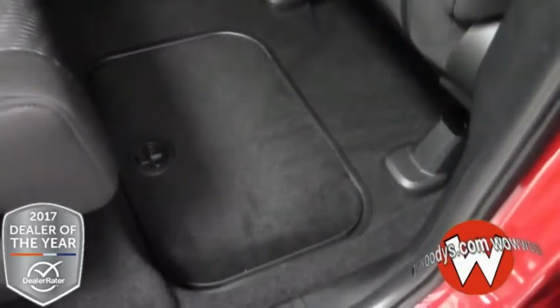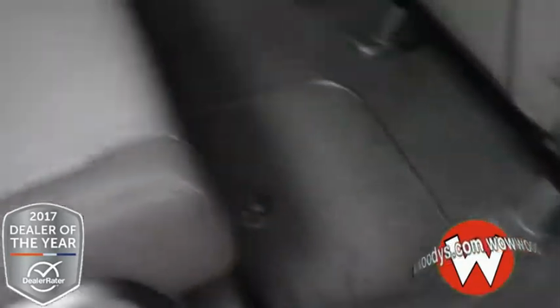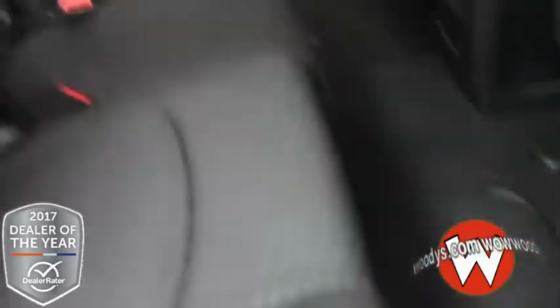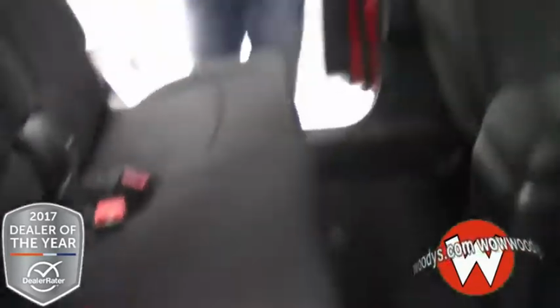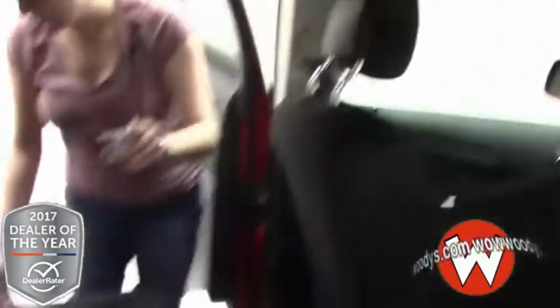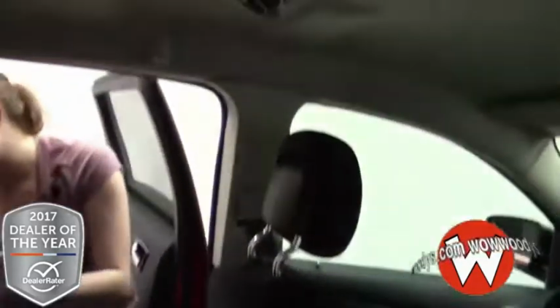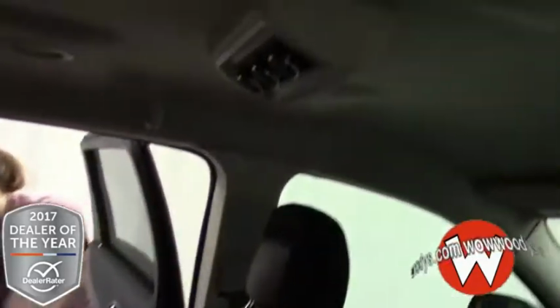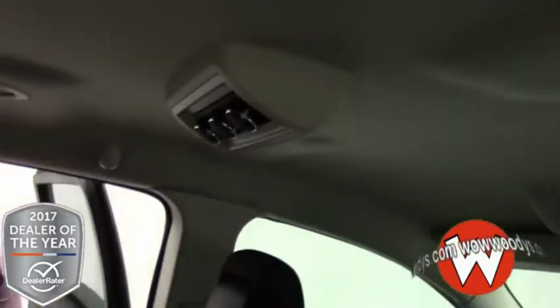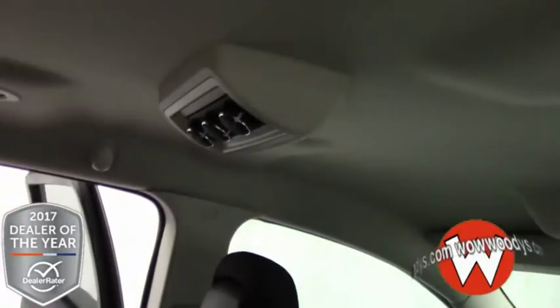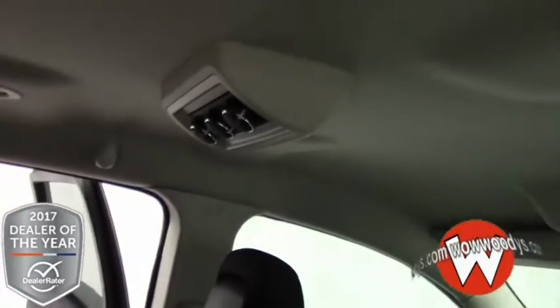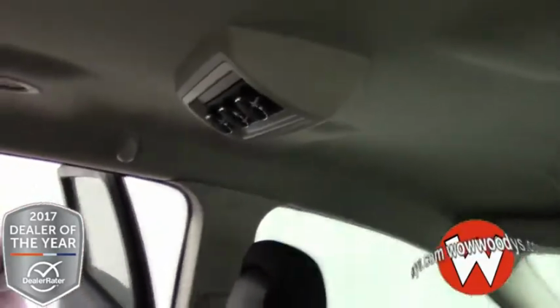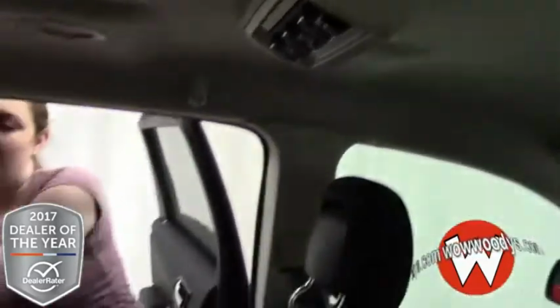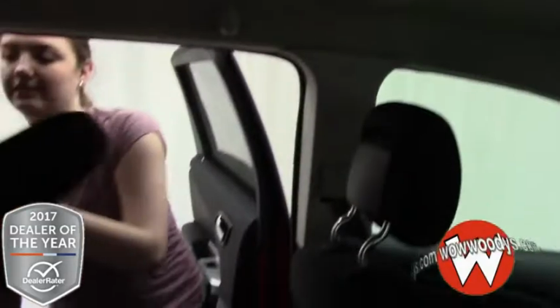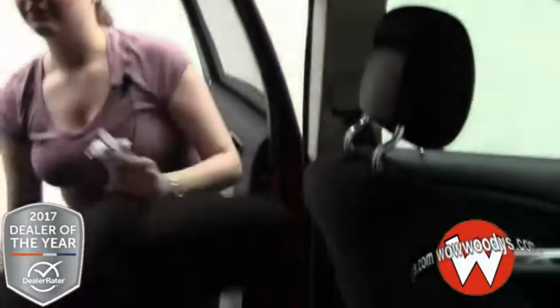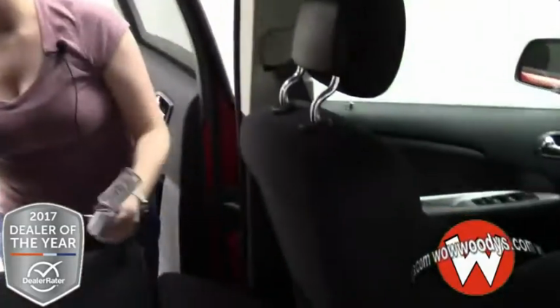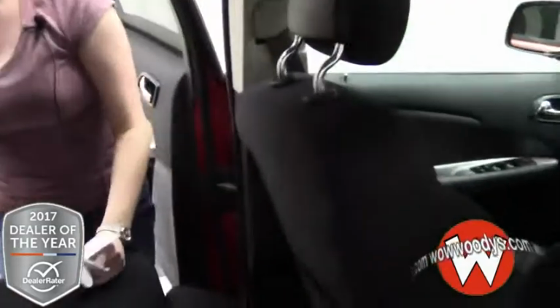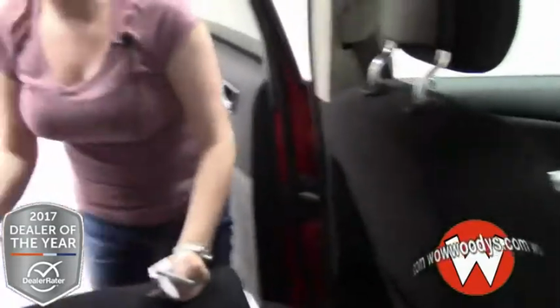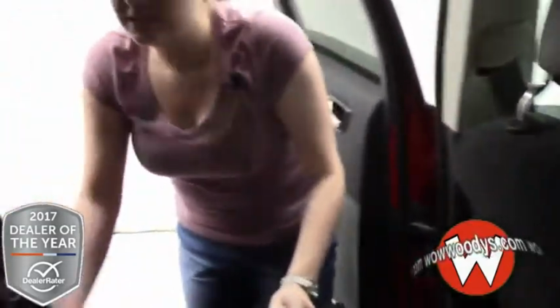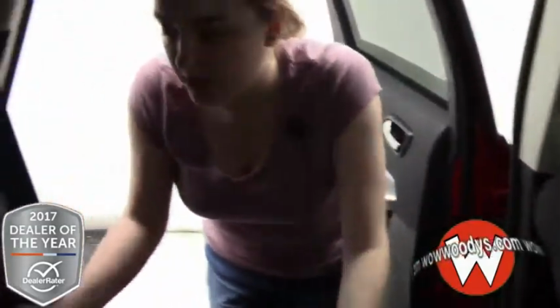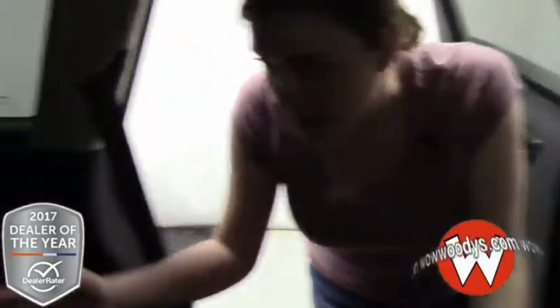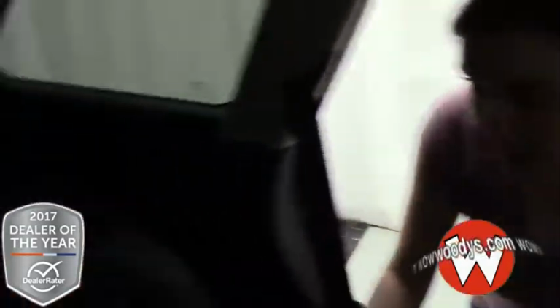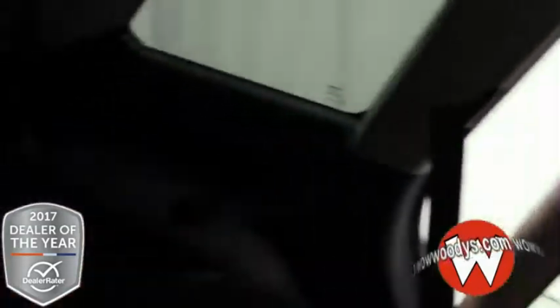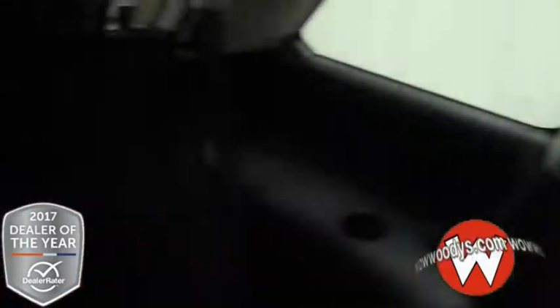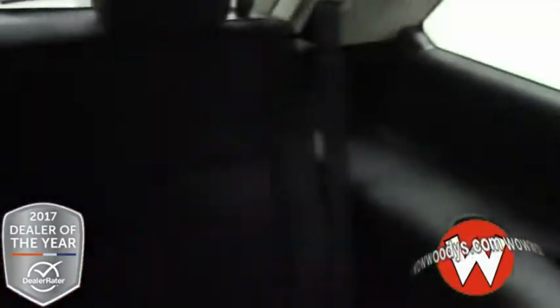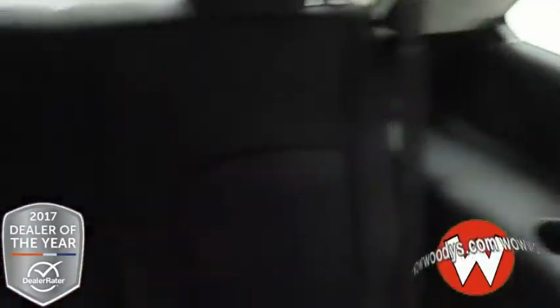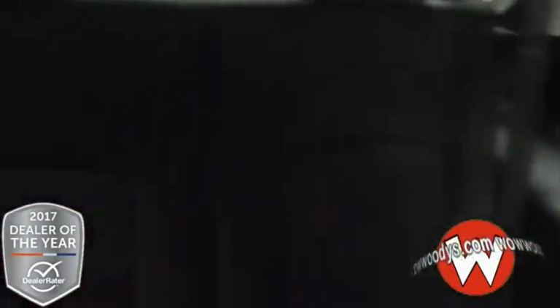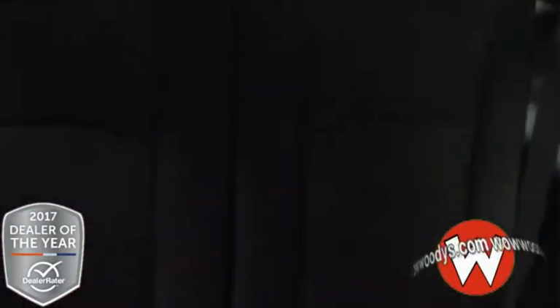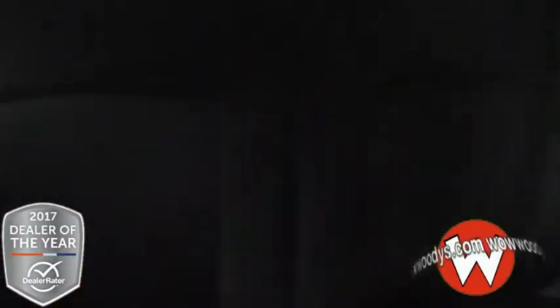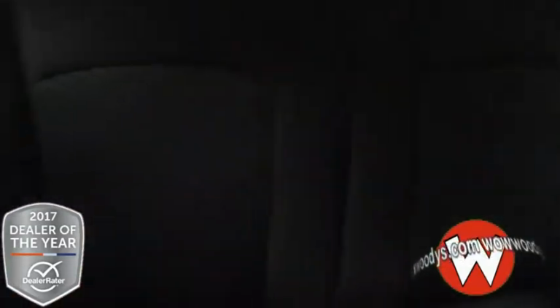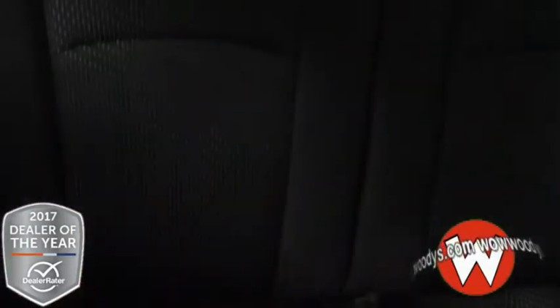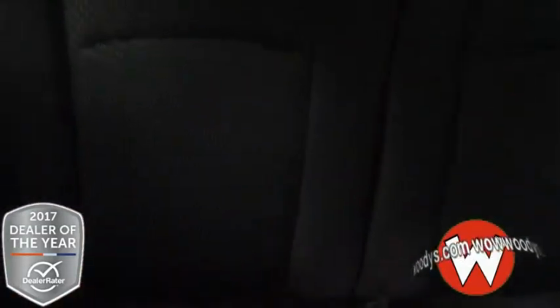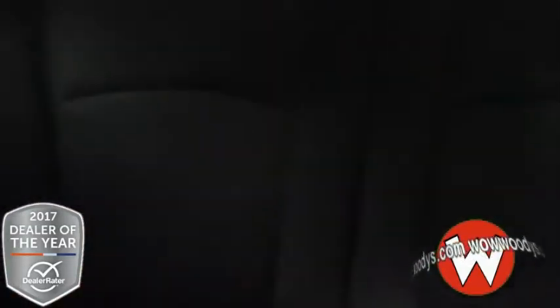You also have your climate controls at the top, and the seats fold down super easily so you can get to your back seat. You can fit two more passengers back there.